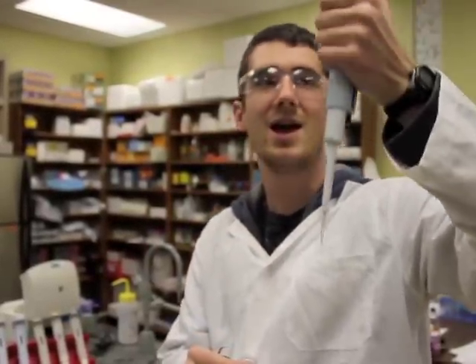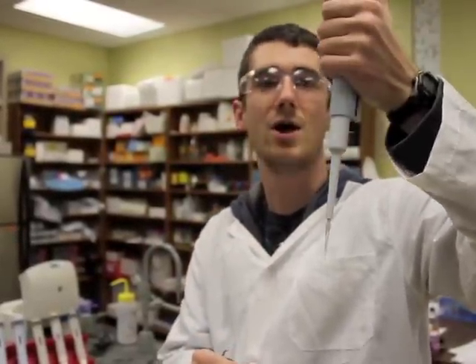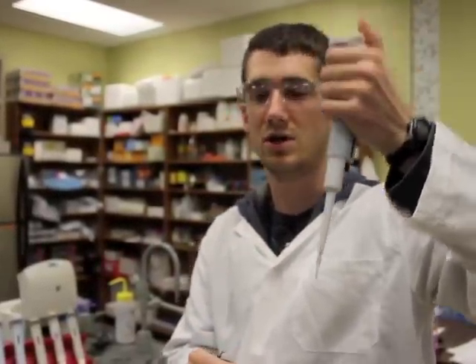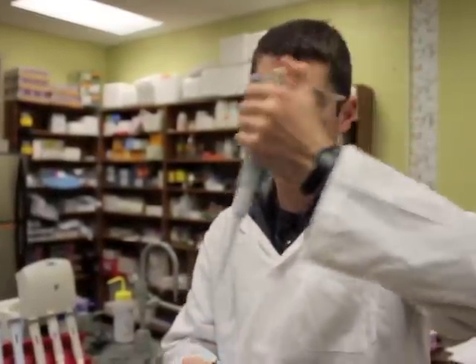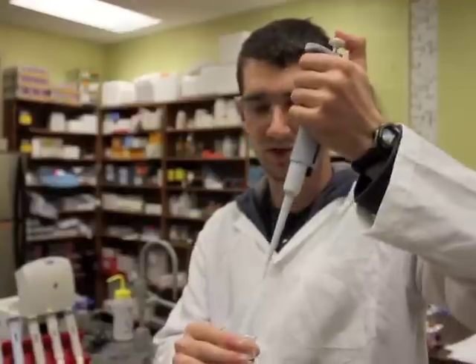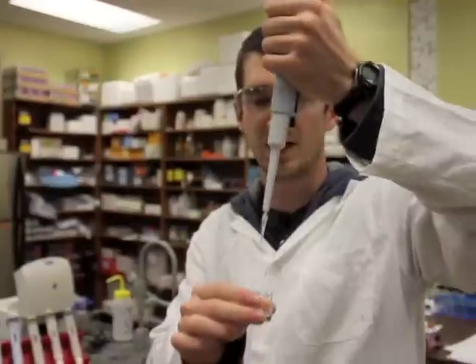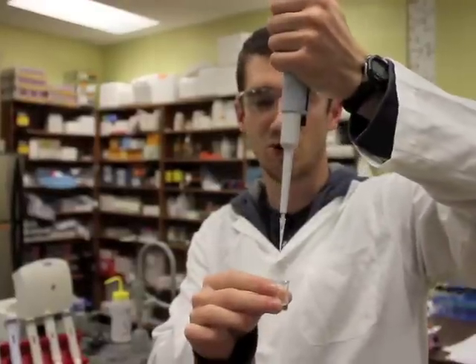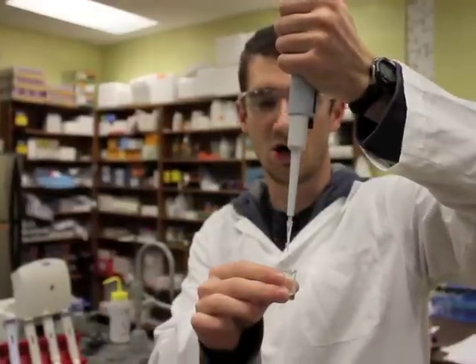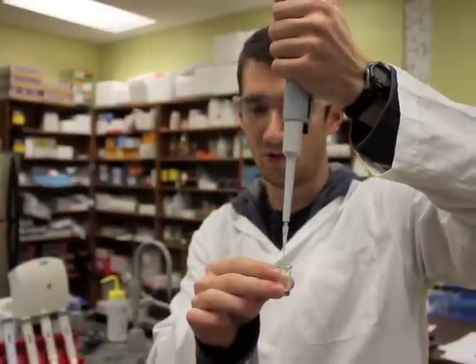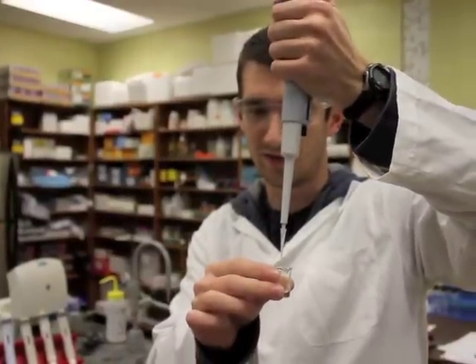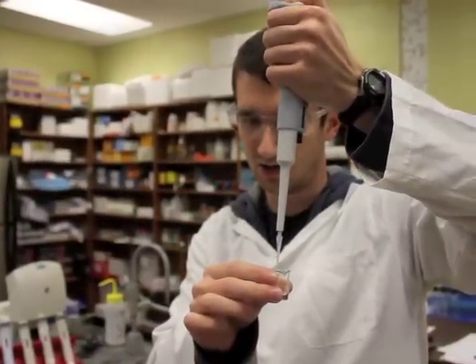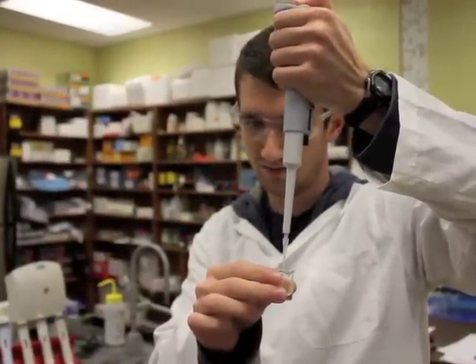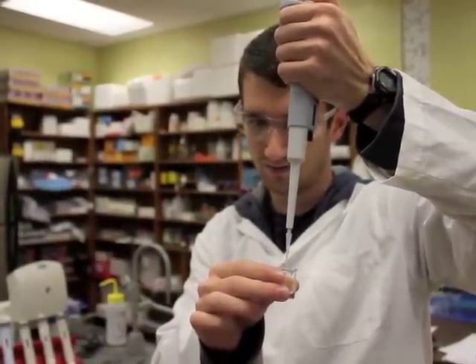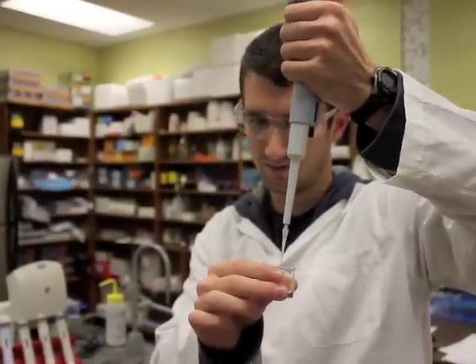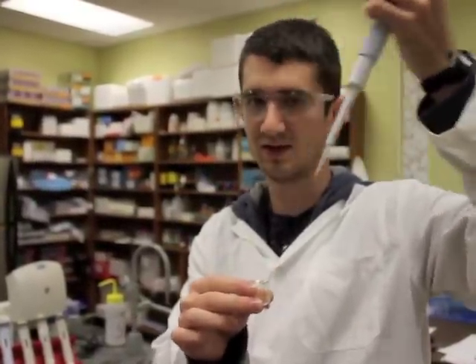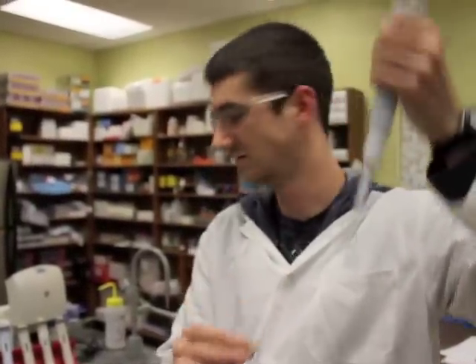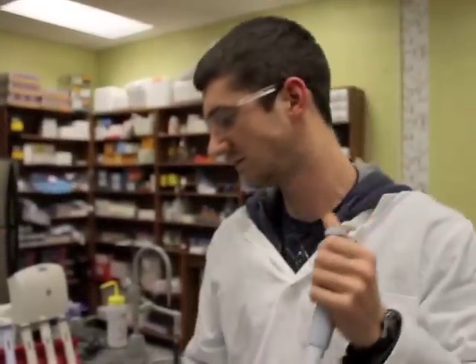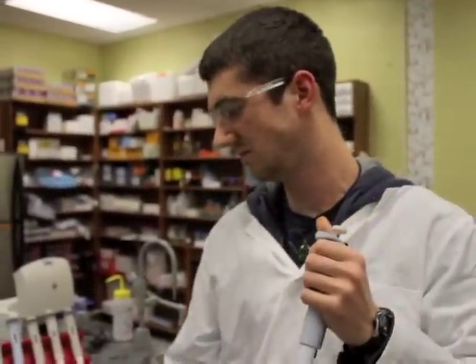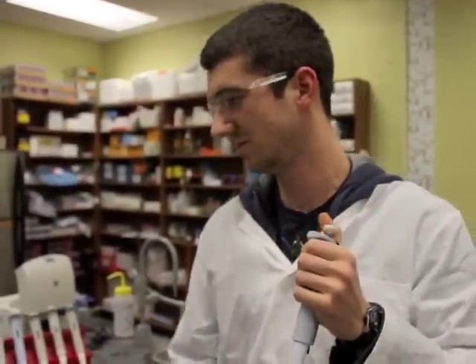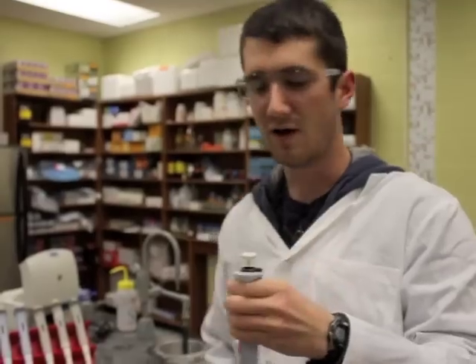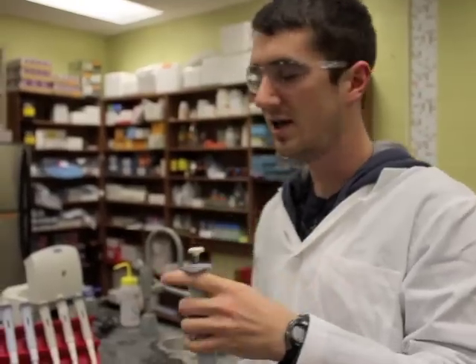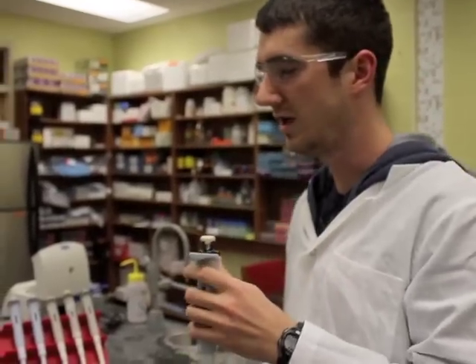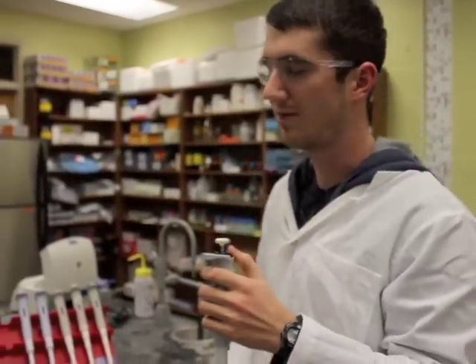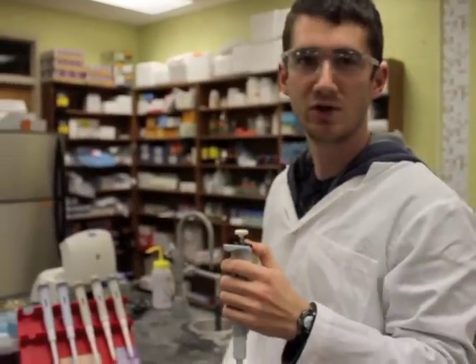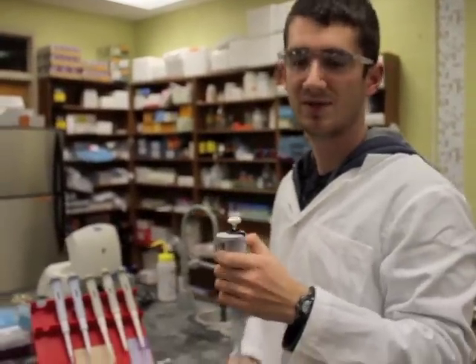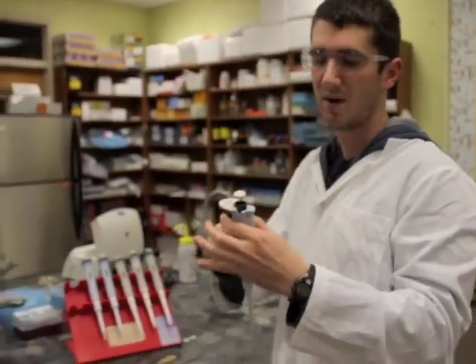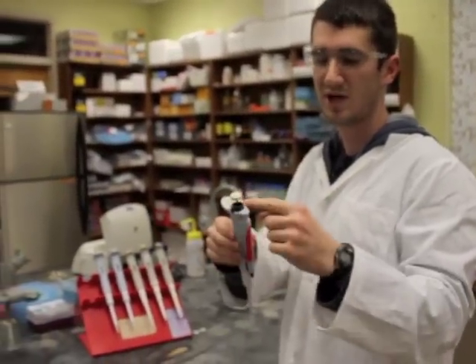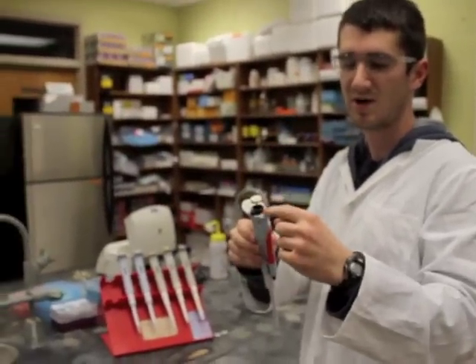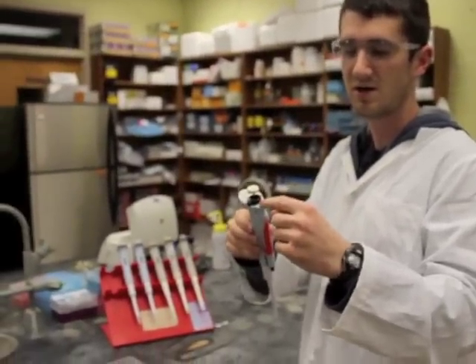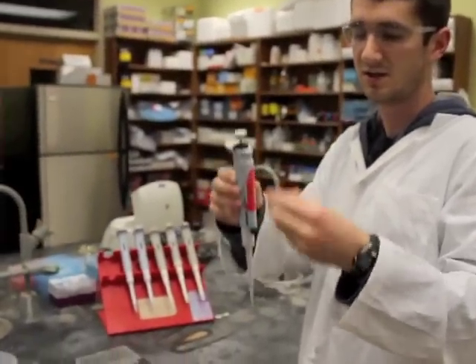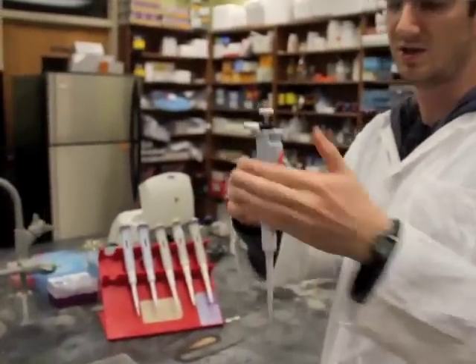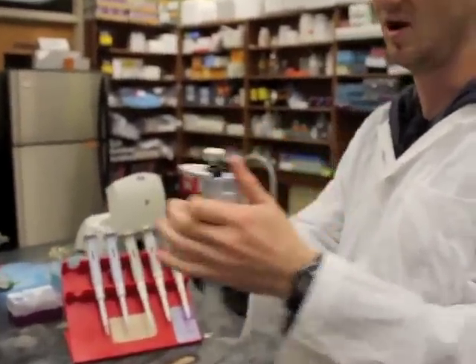Now when you're dispensing the liquid, you push all the way down as much as you can — just like that. Finally, you can get rid of your used tips by pushing down this button here to dispense your tip off.